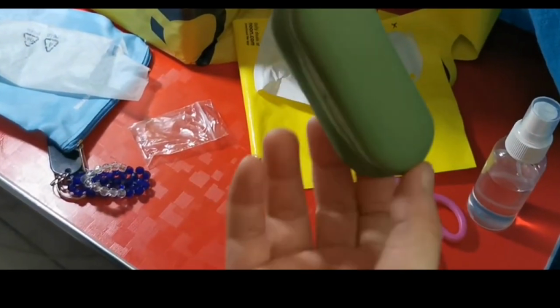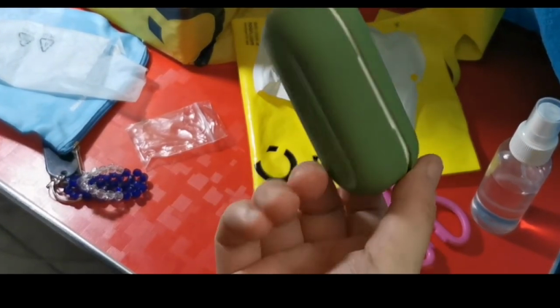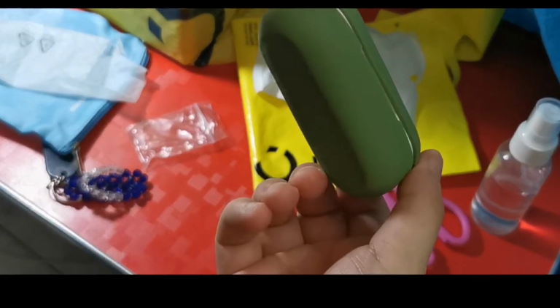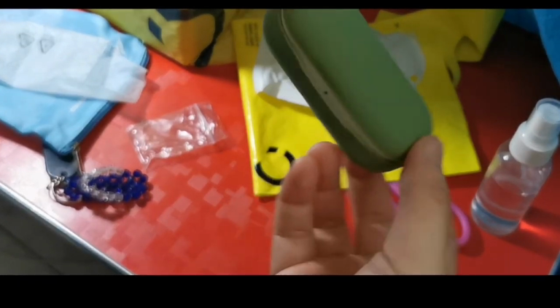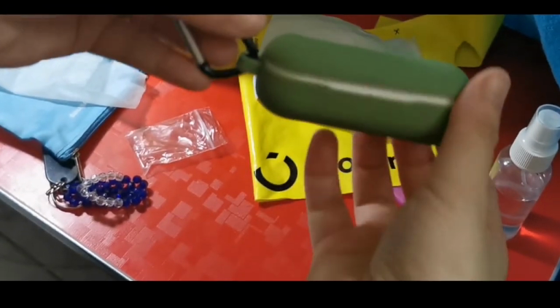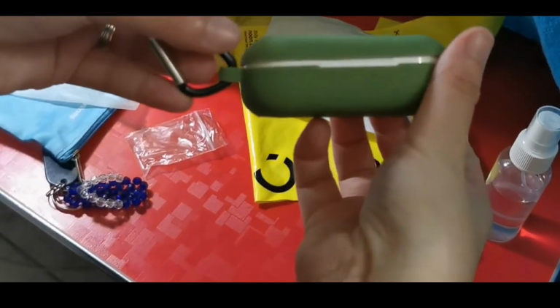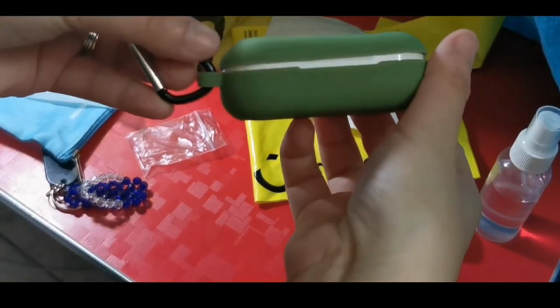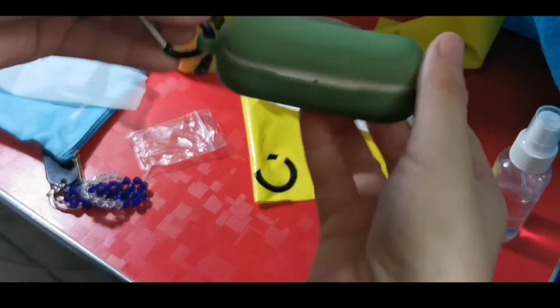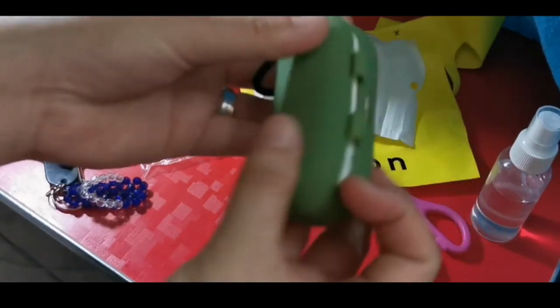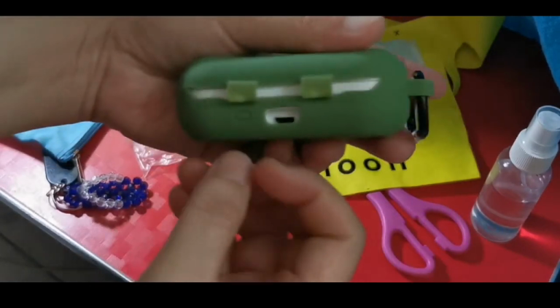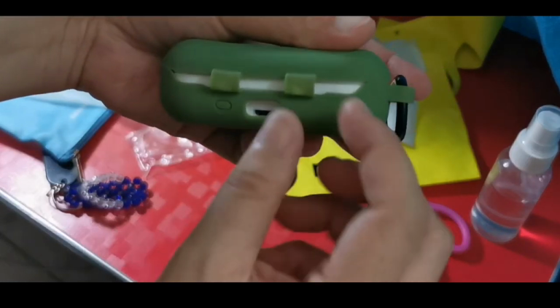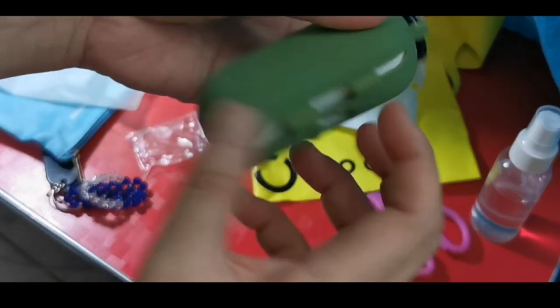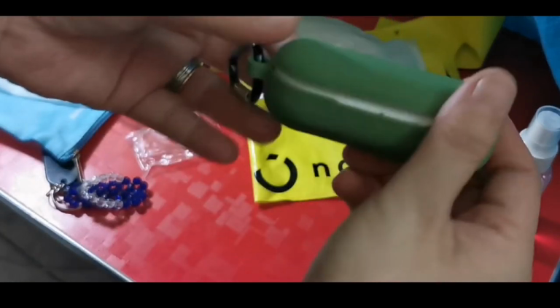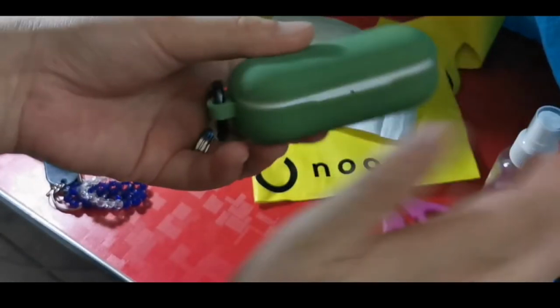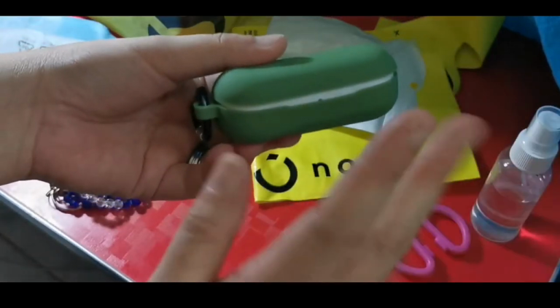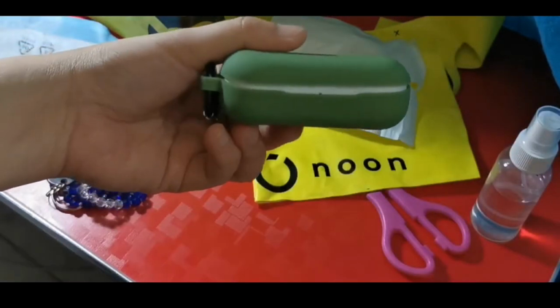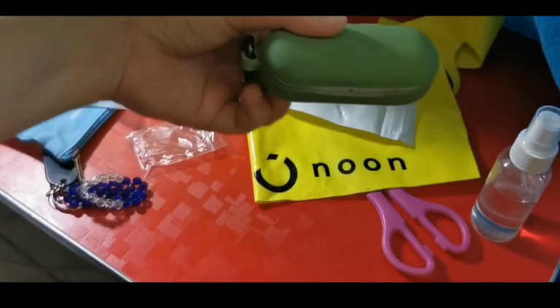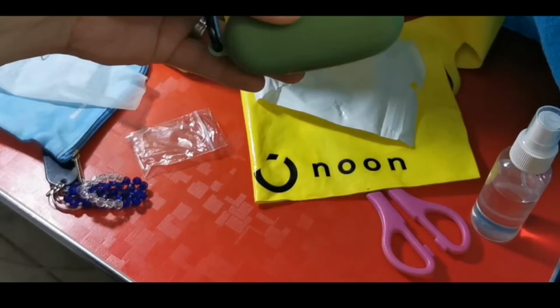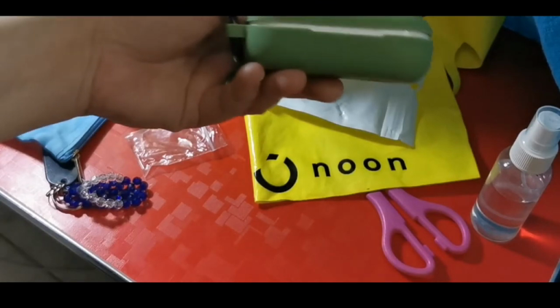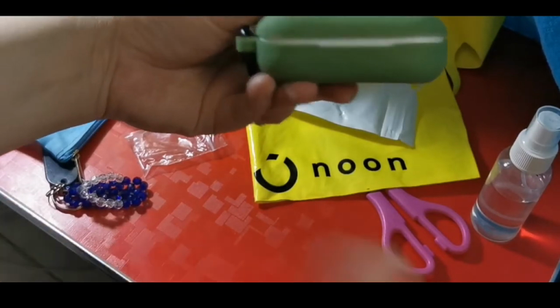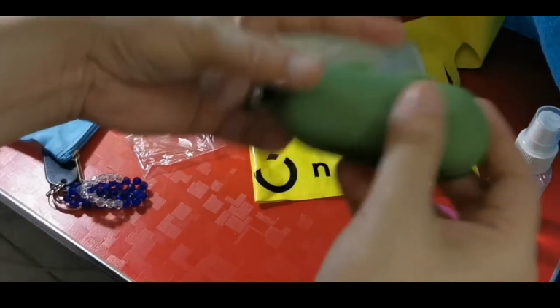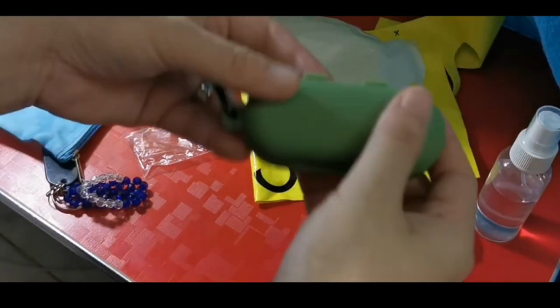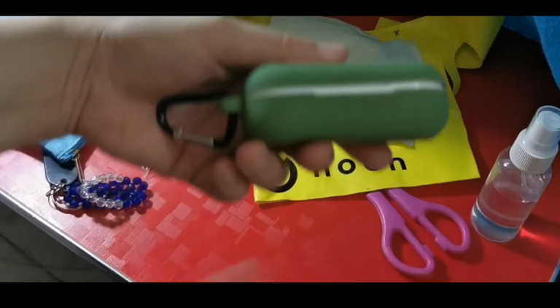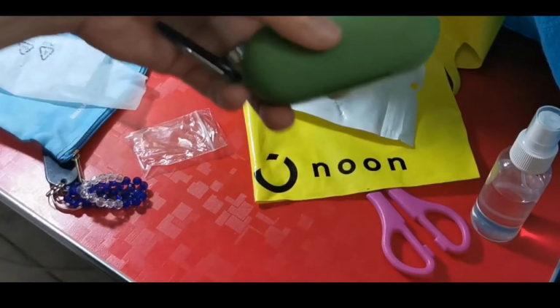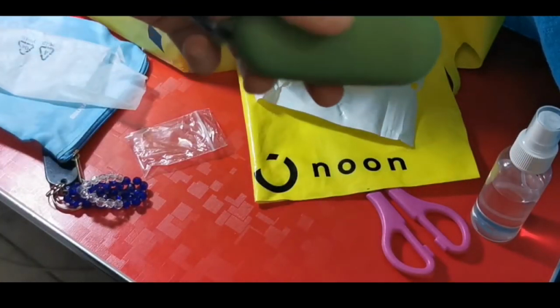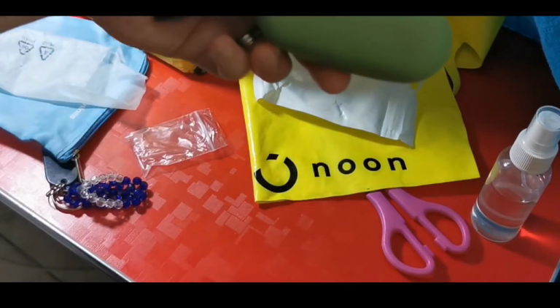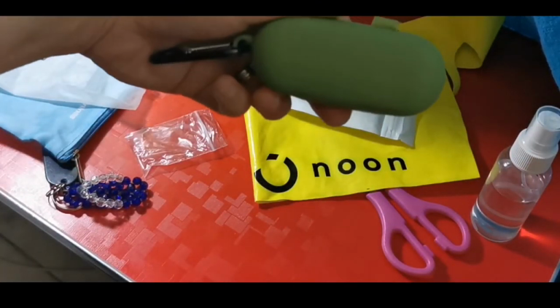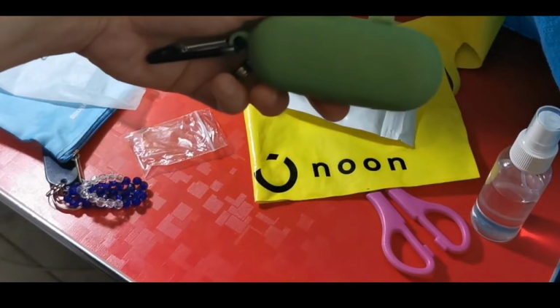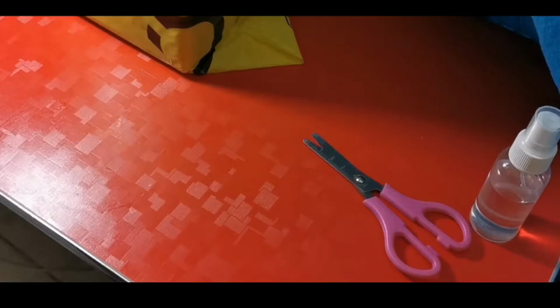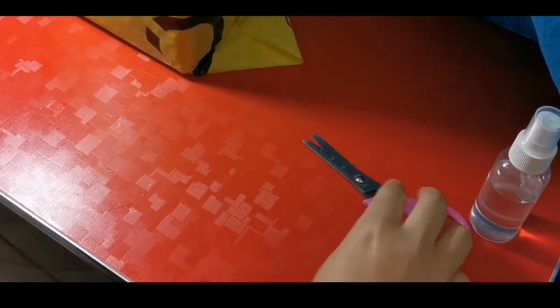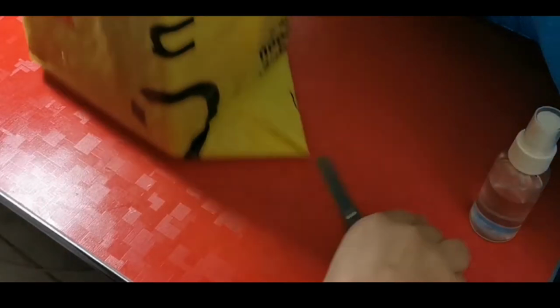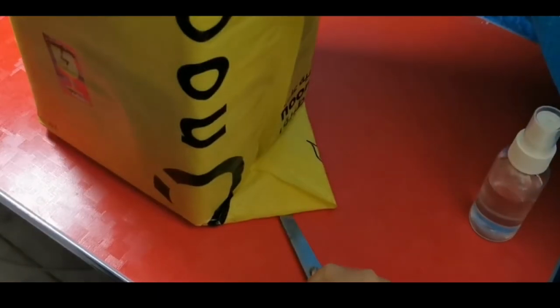Yay! Yes, I'm okay with it, it's fine — and it's cheap so I don't mind. Thank you, Noon! Okay, next item!